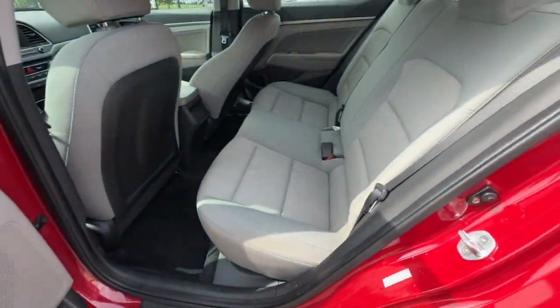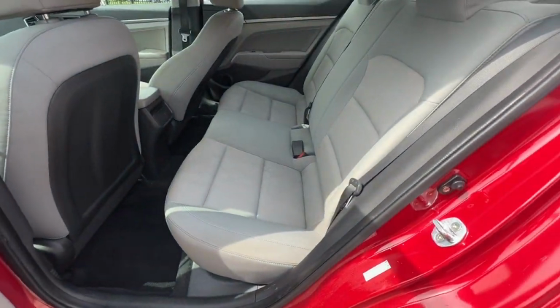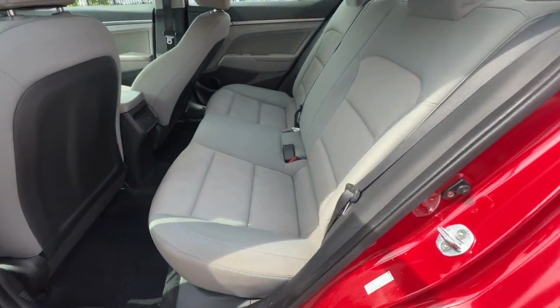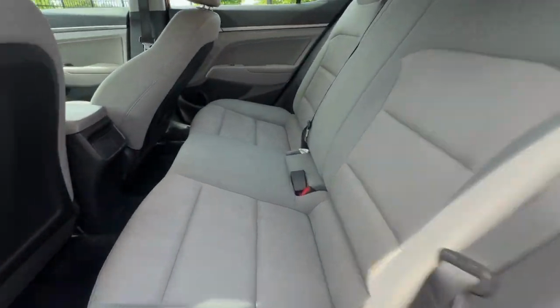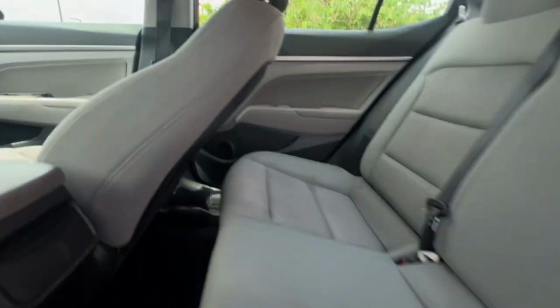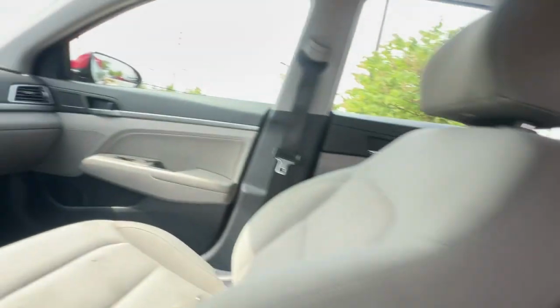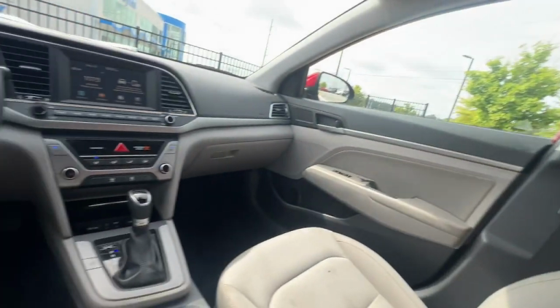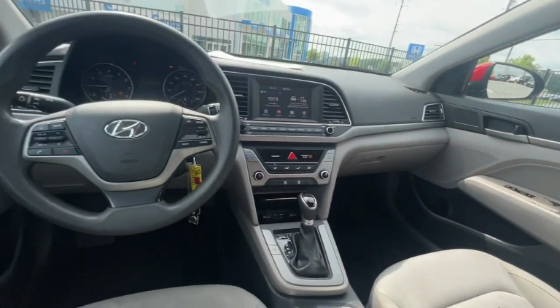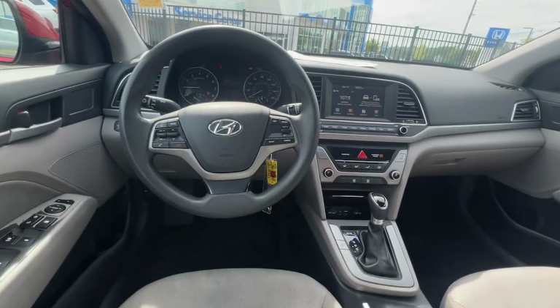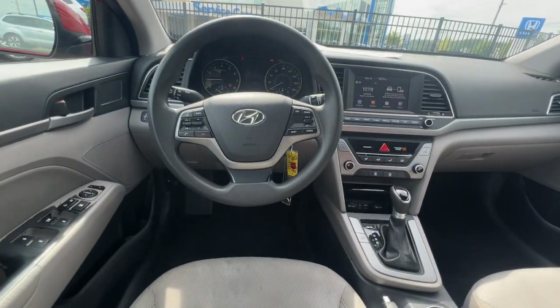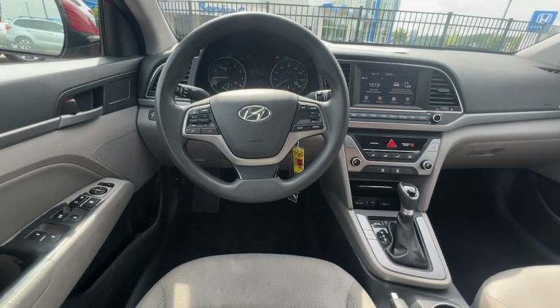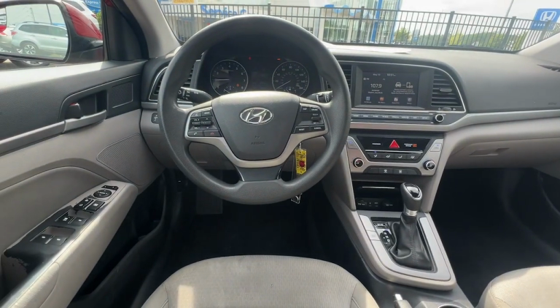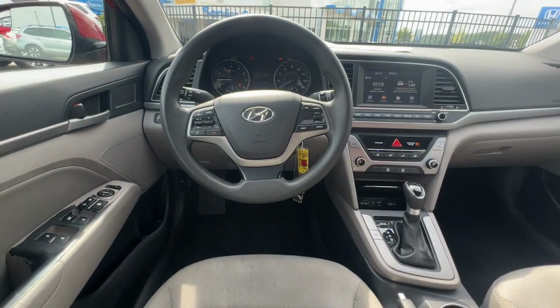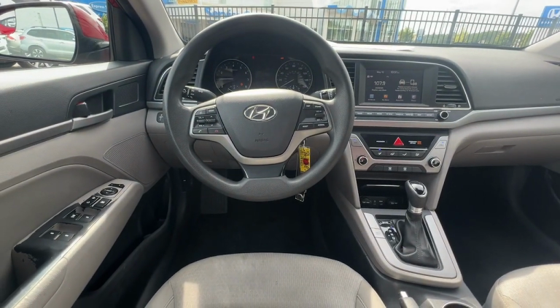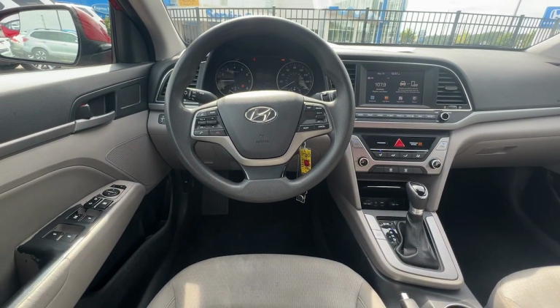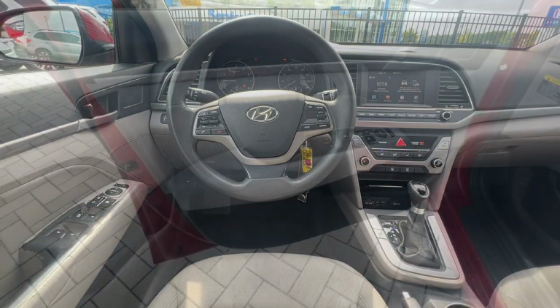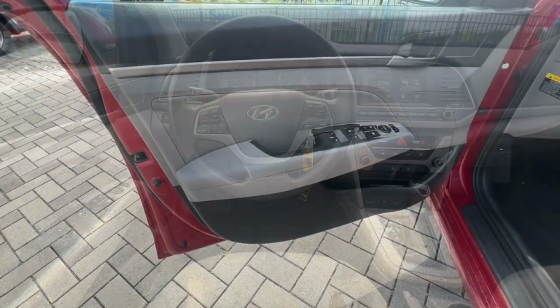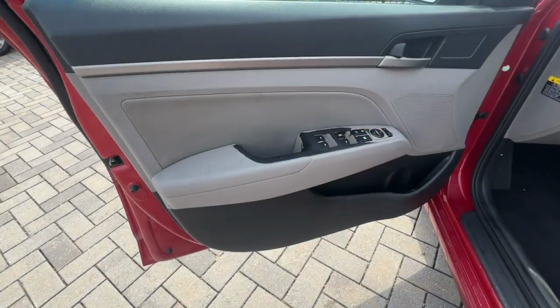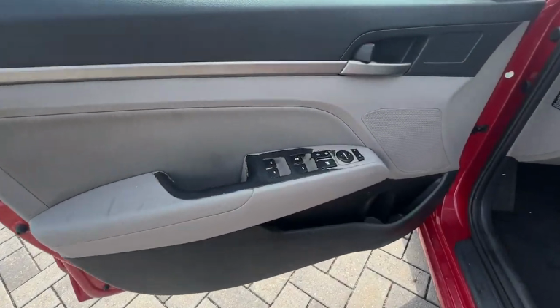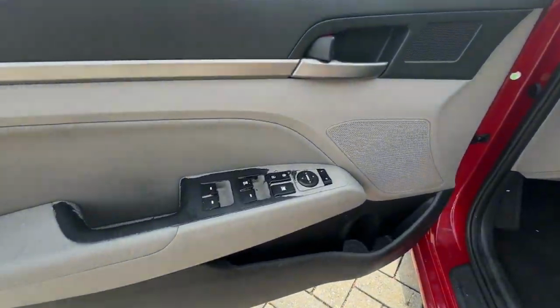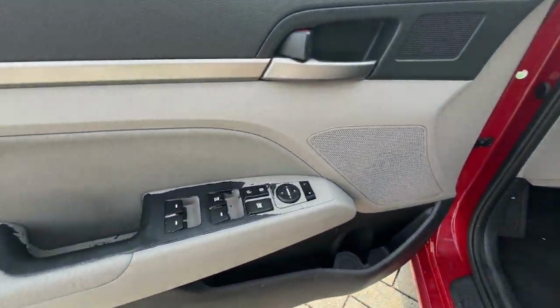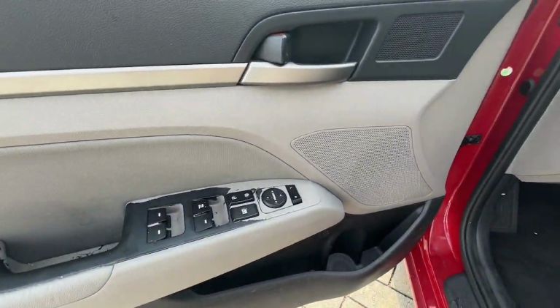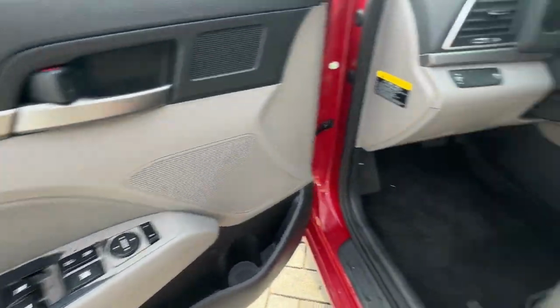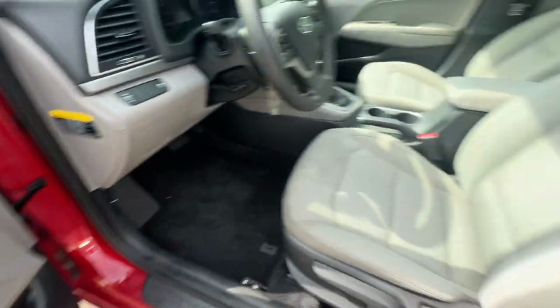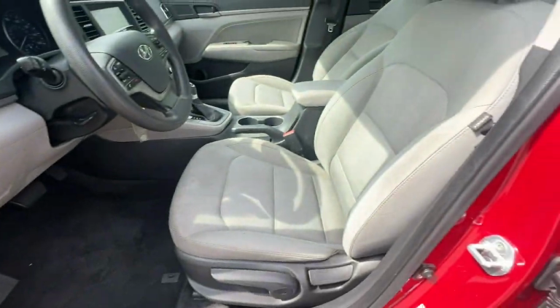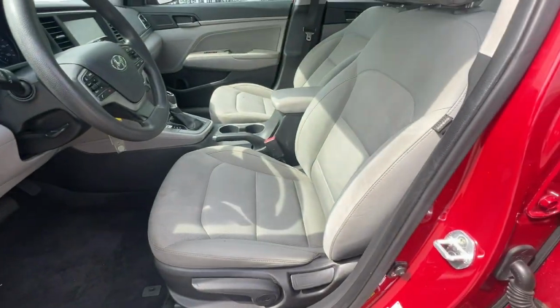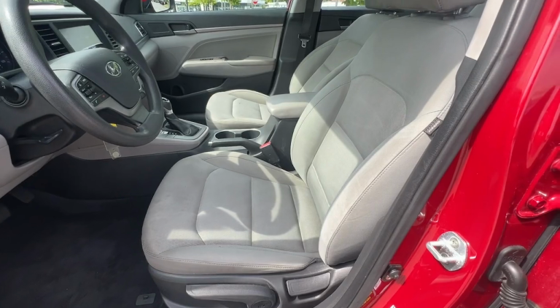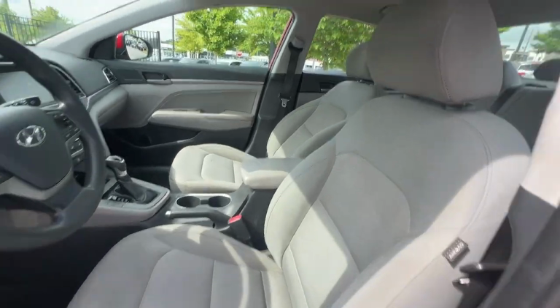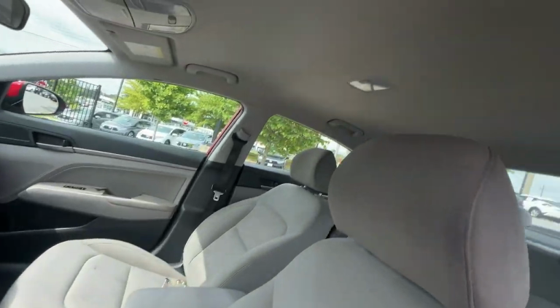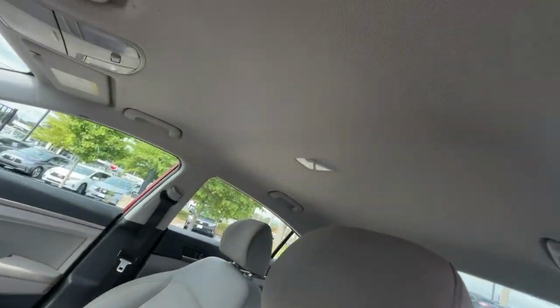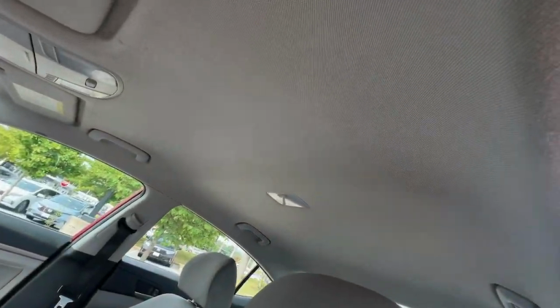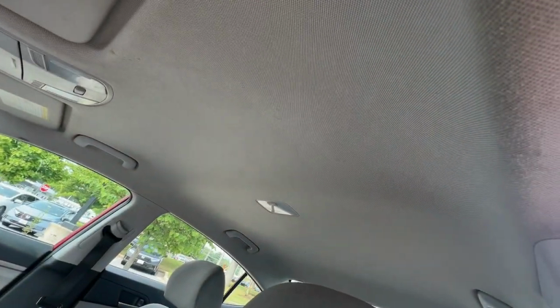Keyless entry, satellite radio, alarm, stability control, pass-through rear seat, intermittent wipers, traction control, tire pressure monitoring system, passenger vanity mirror, variable speed intermittent wipers.